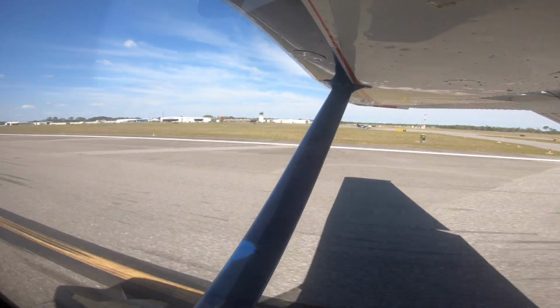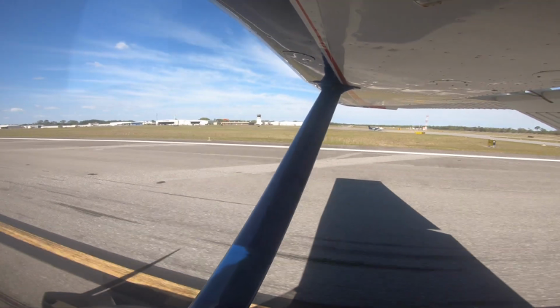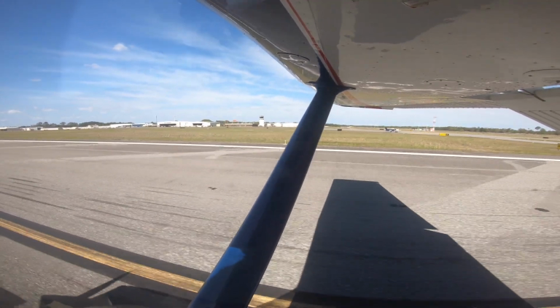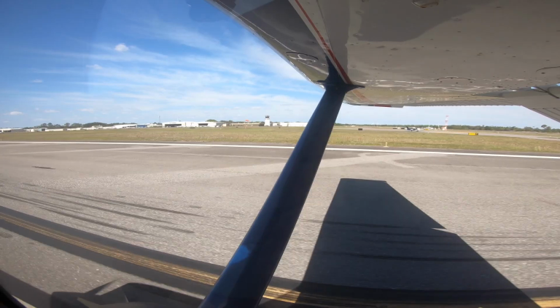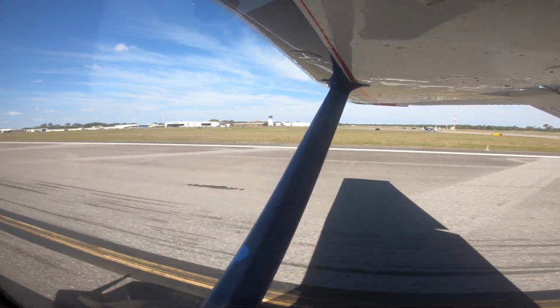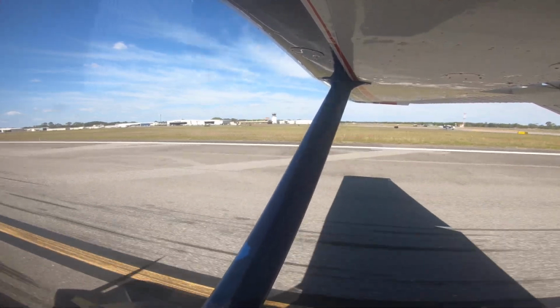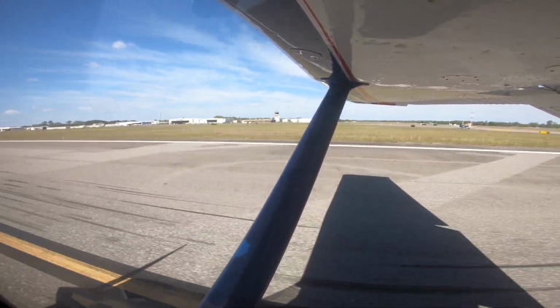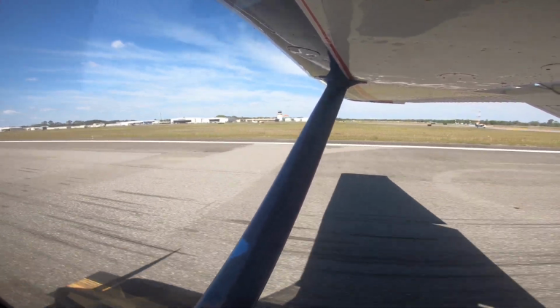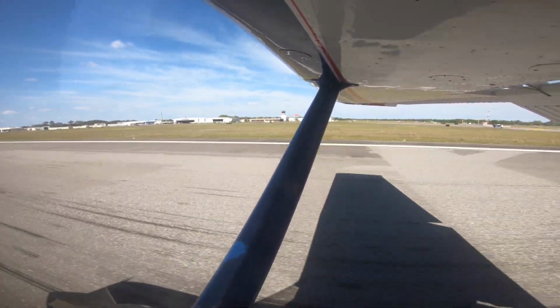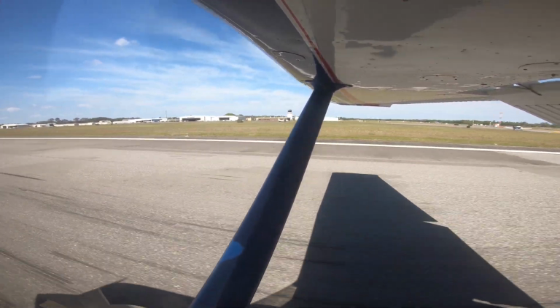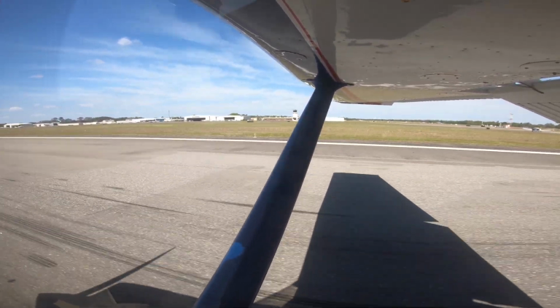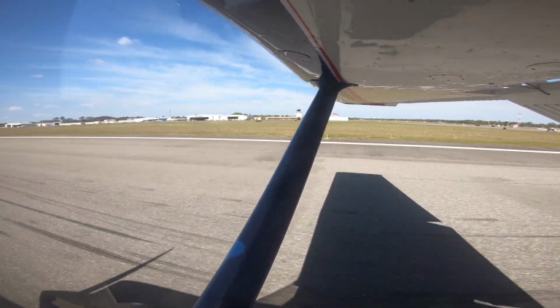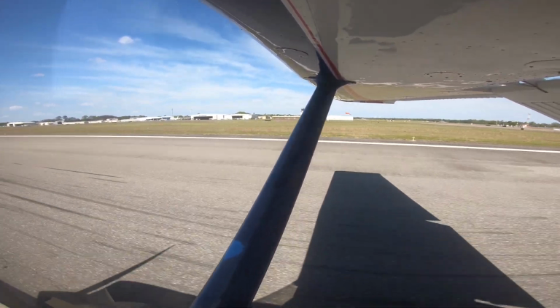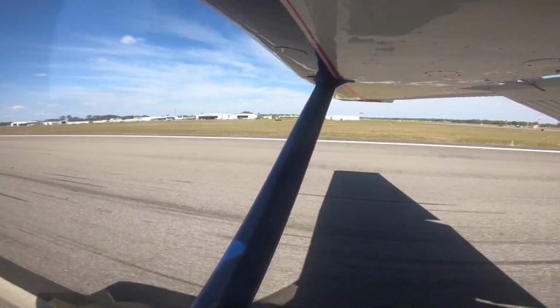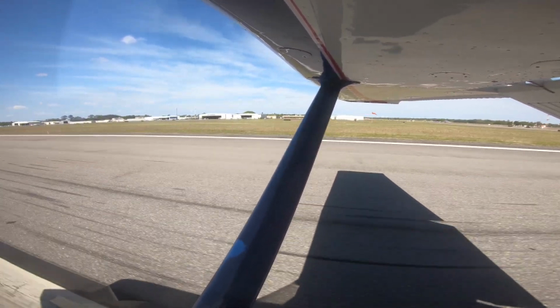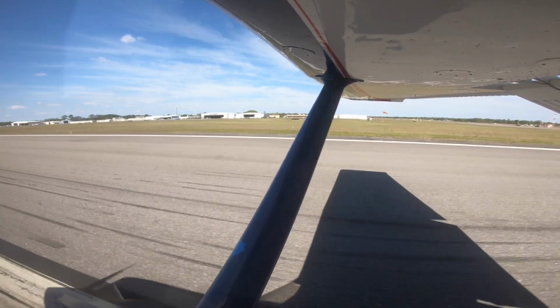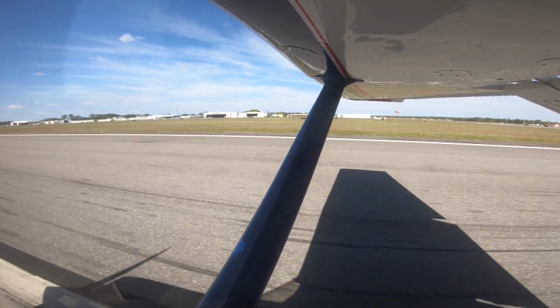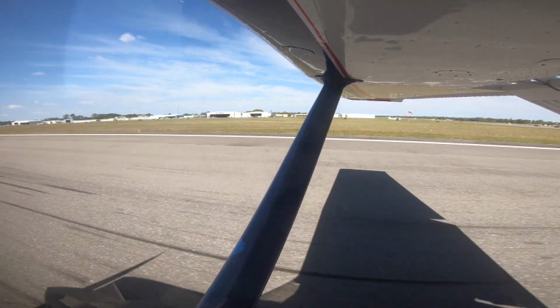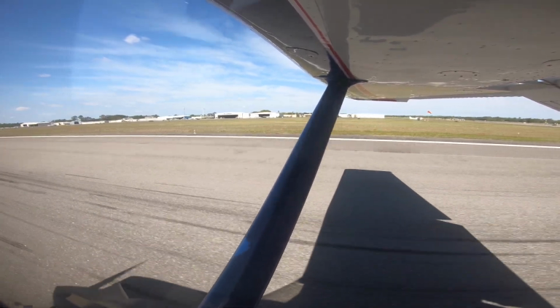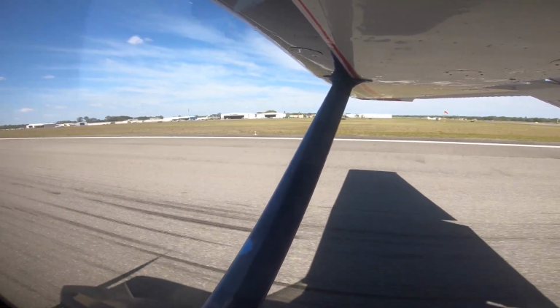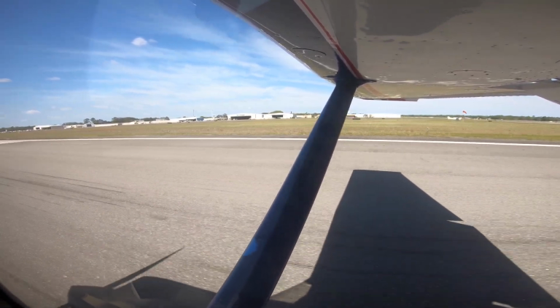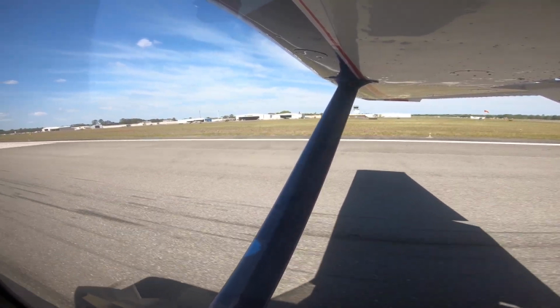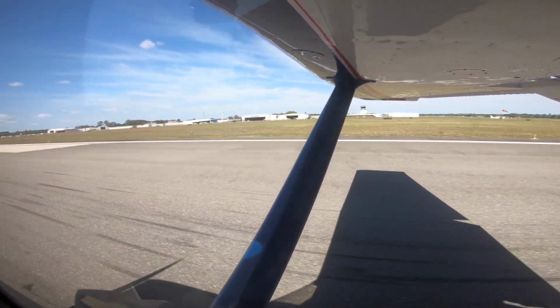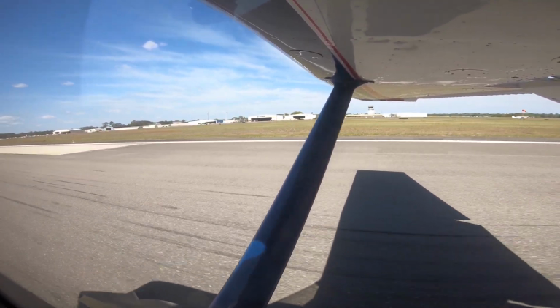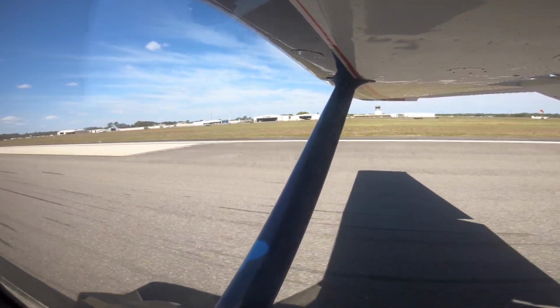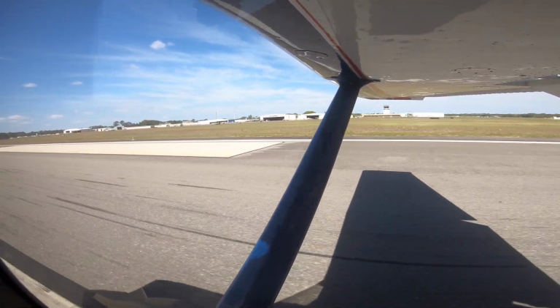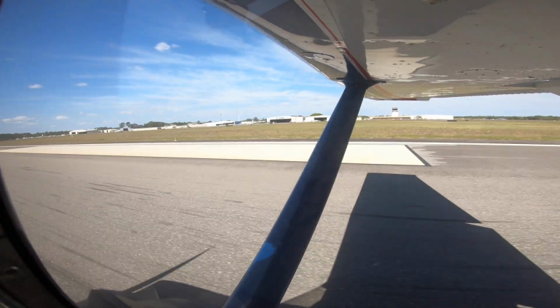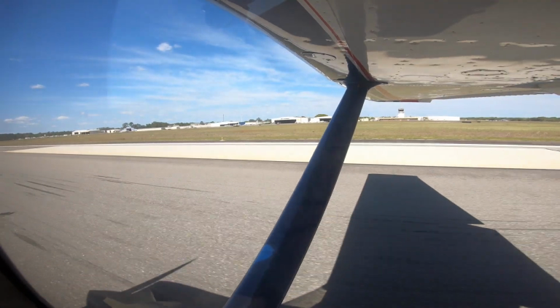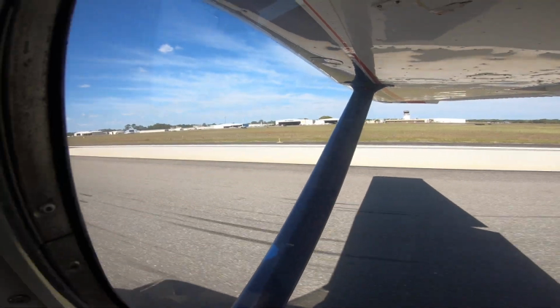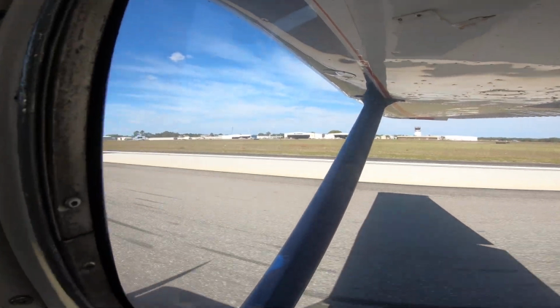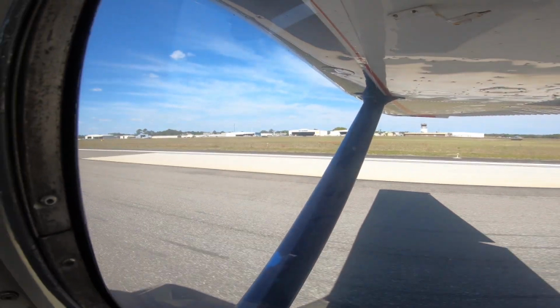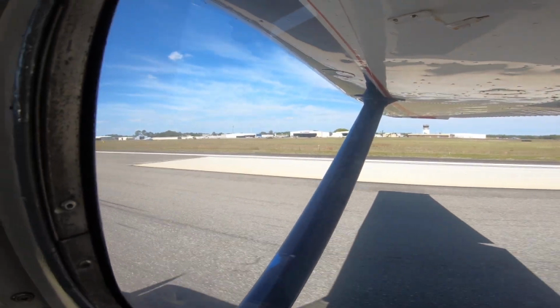All right, so that time we stopped in a much shorter distance. I'm going to keep it rolling so I don't plug up traffic here. But you can see we got down and would have been well stopped by 500 feet down the runway. So, pretty good.